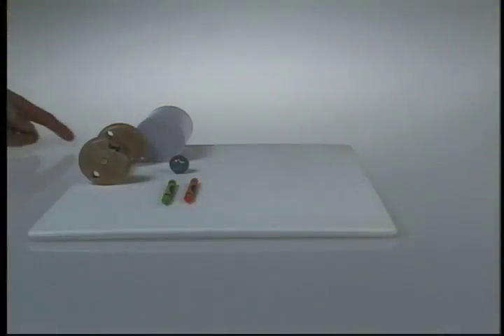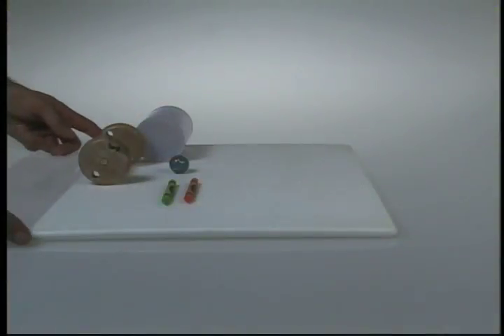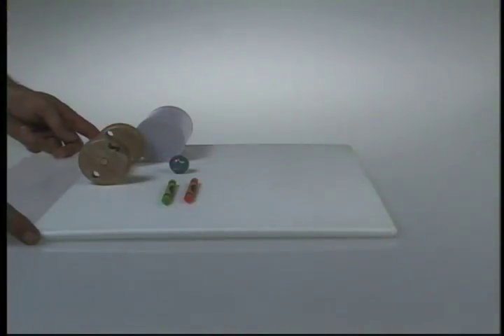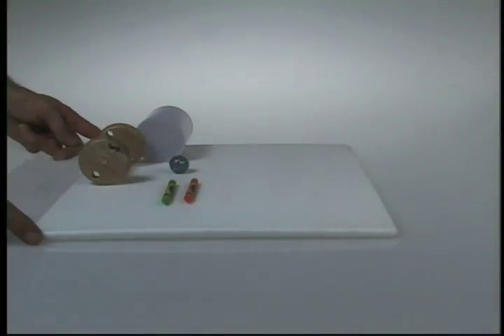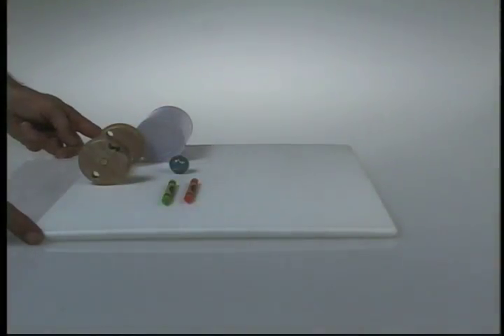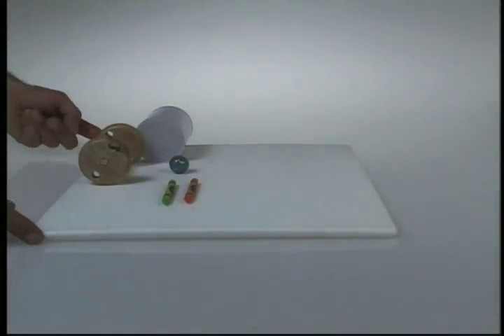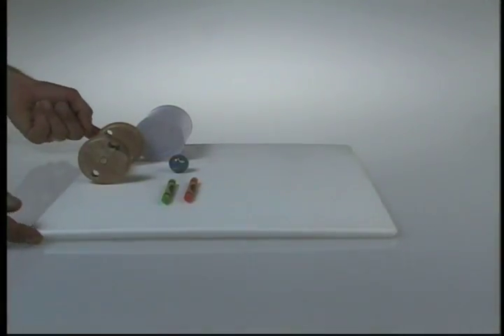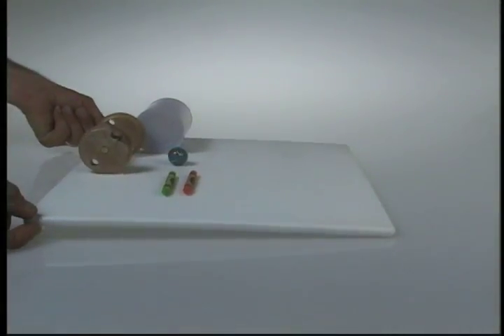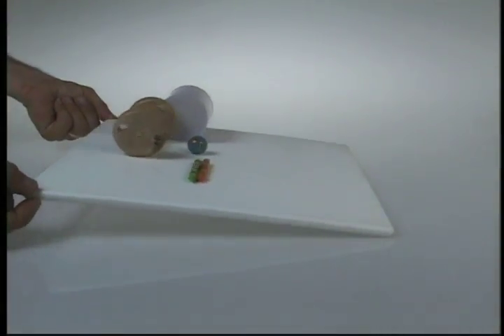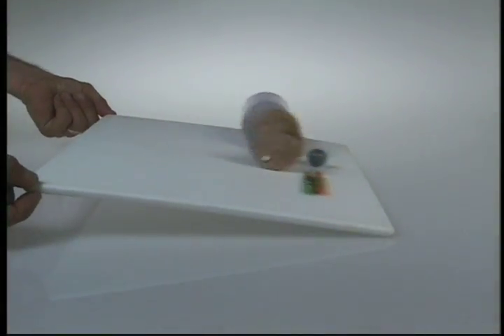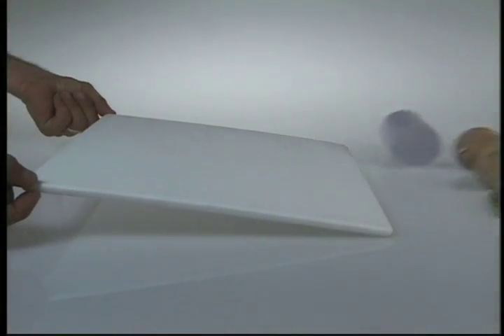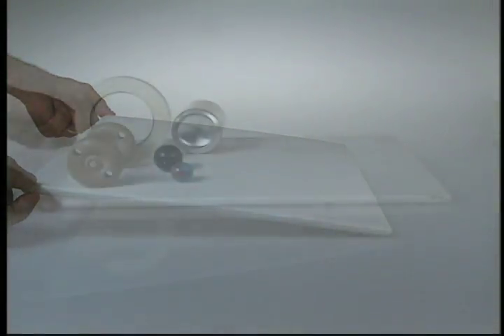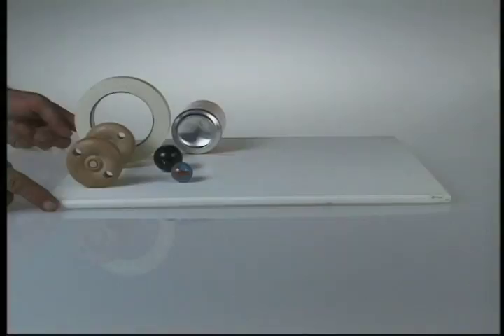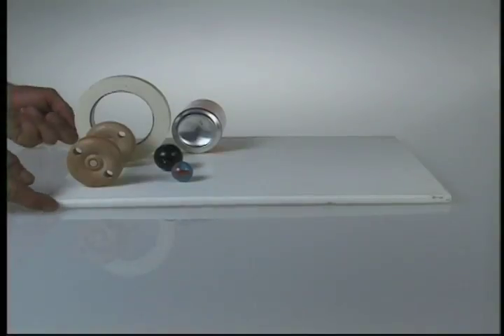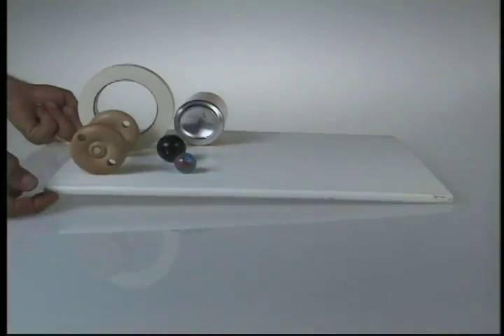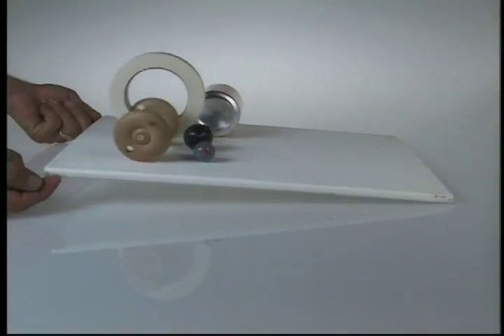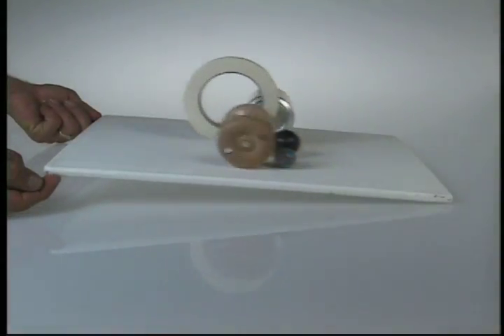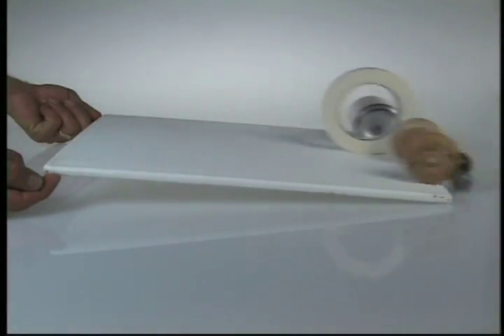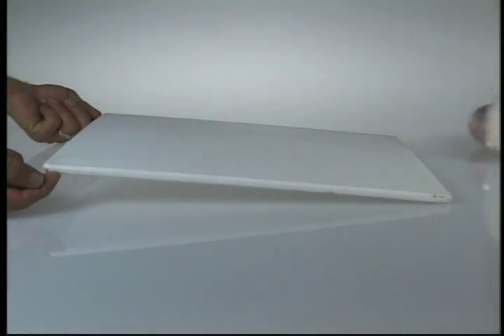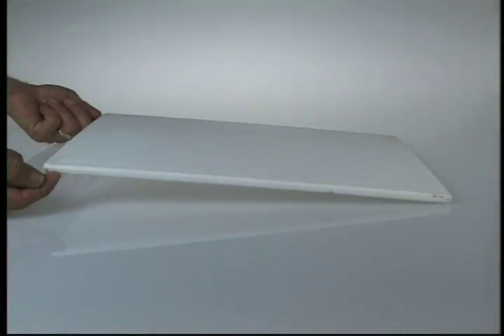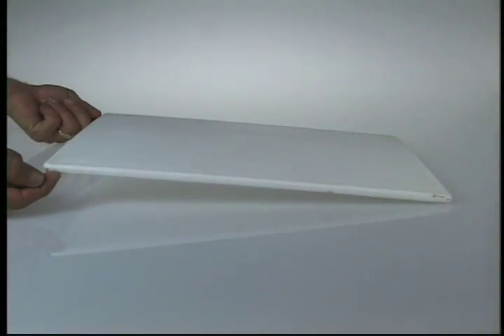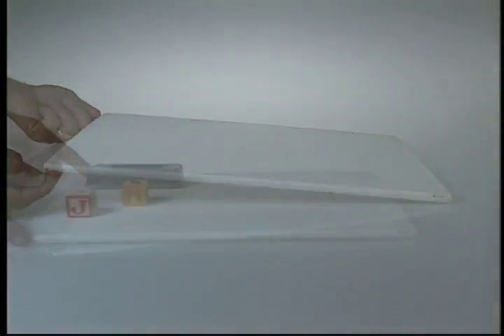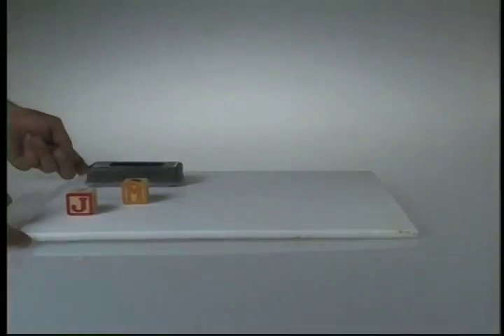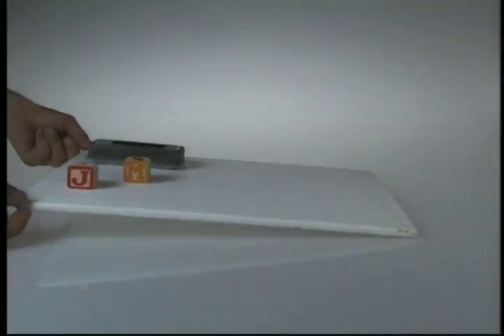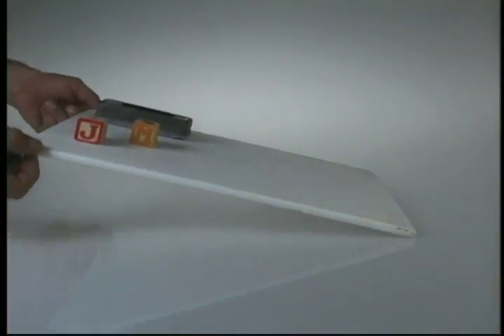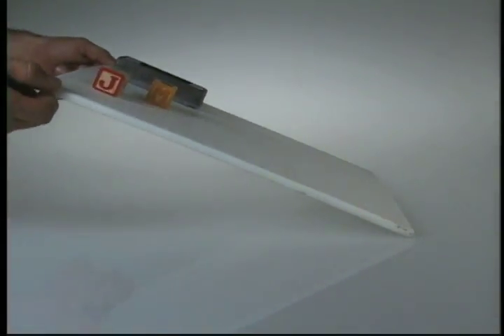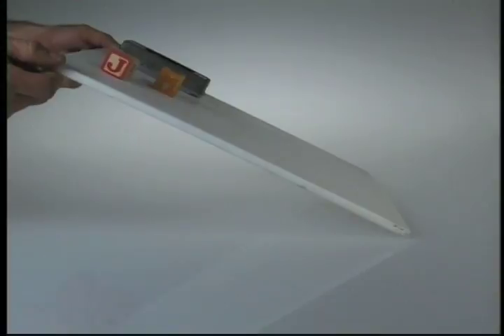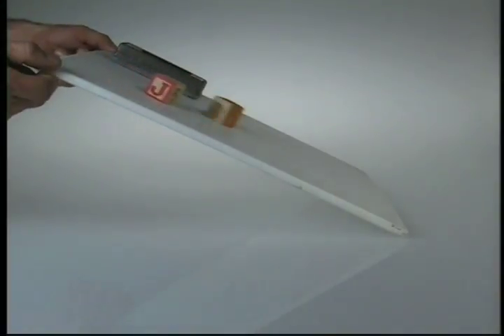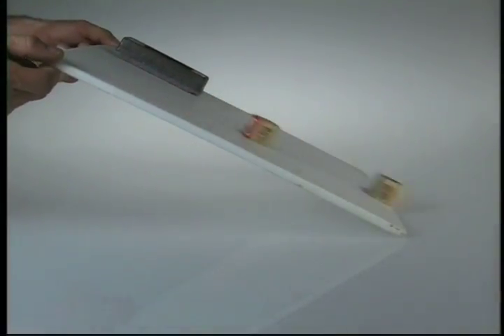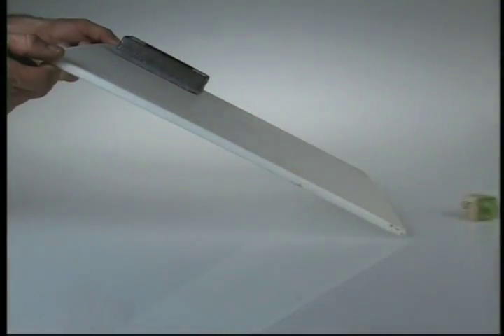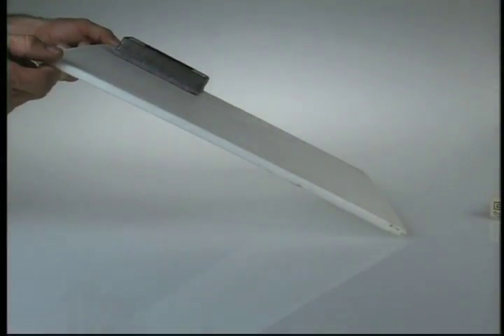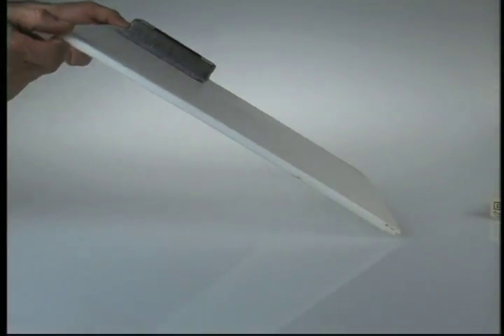Some objects rolled down a slope very easily. The rounded objects rolled well, but the blocks and erasers with flat sides sure didn't.